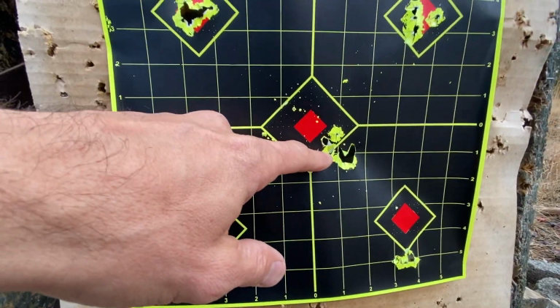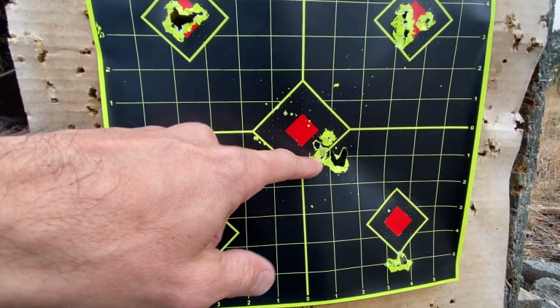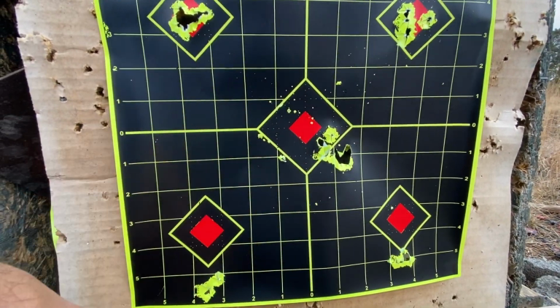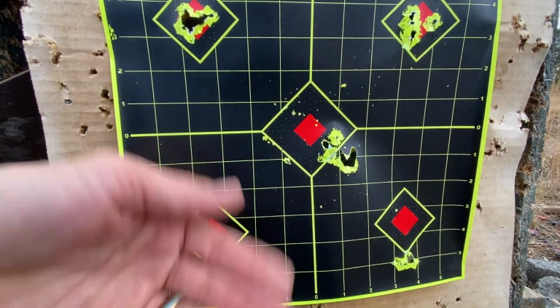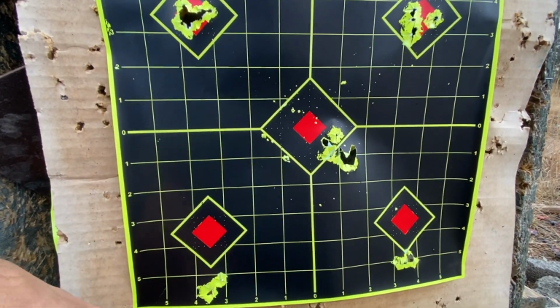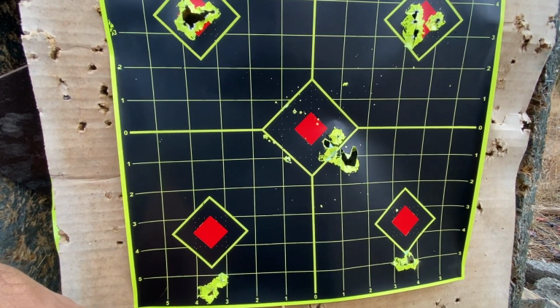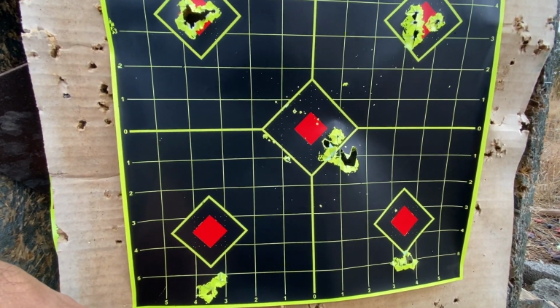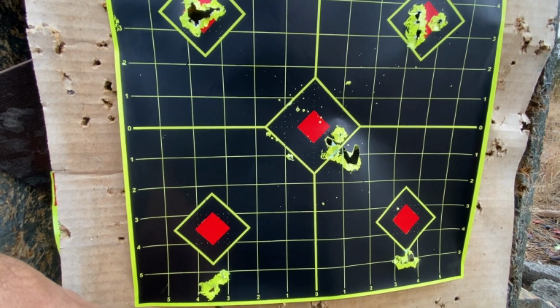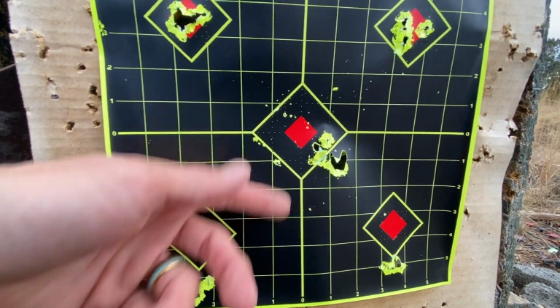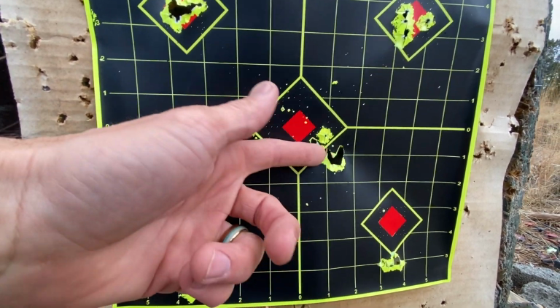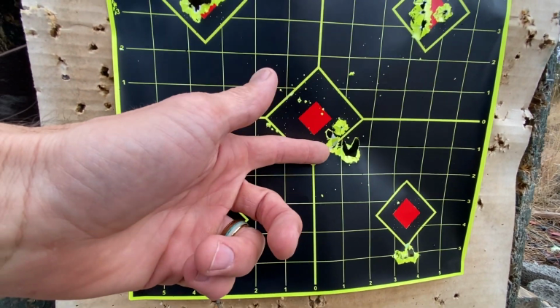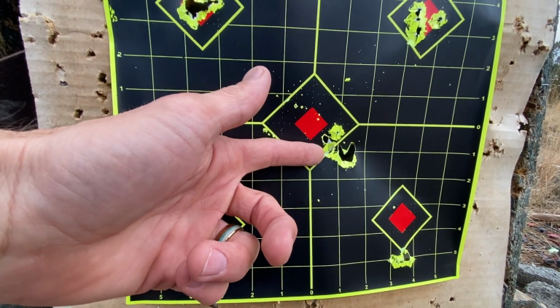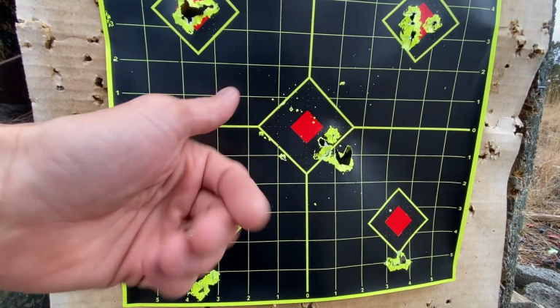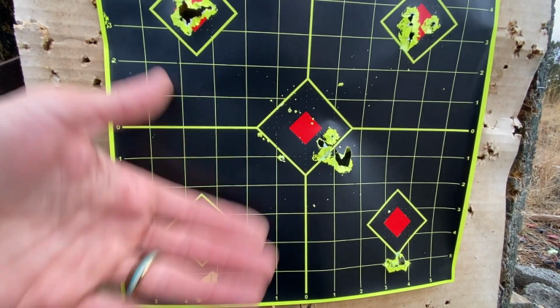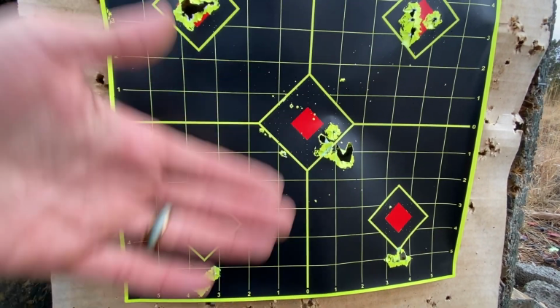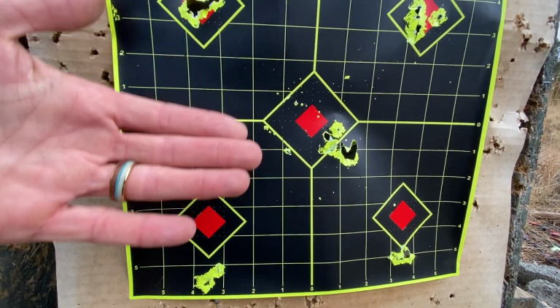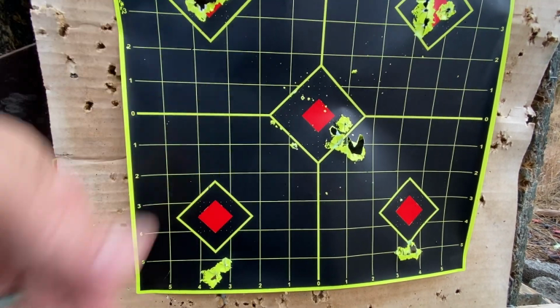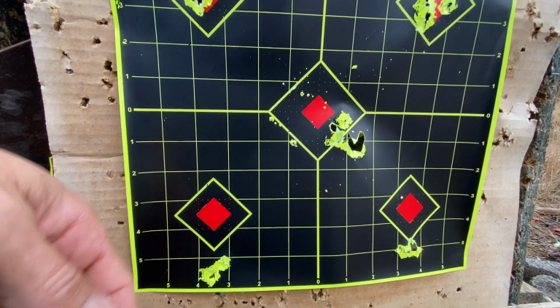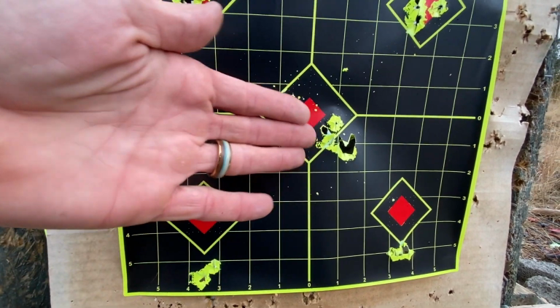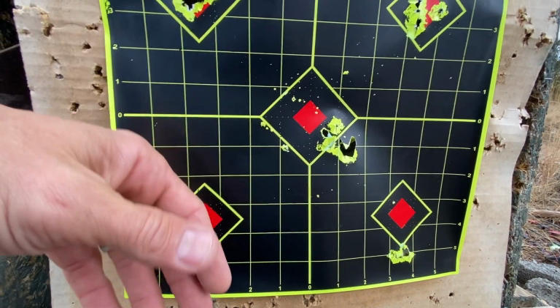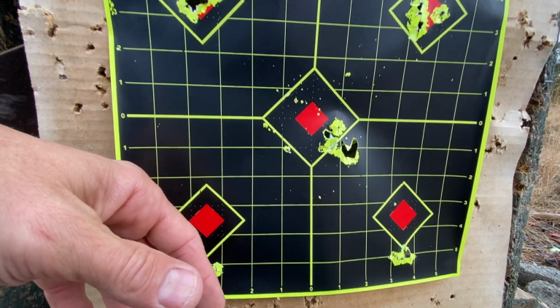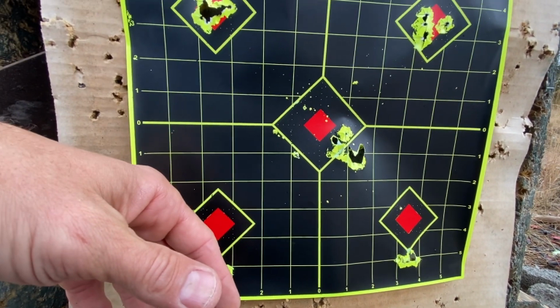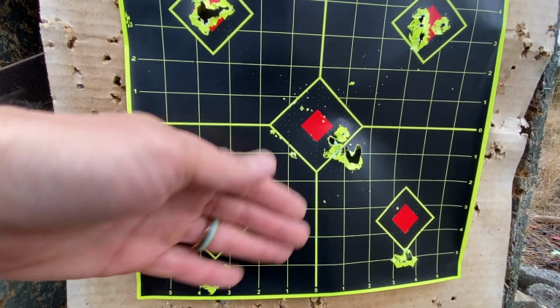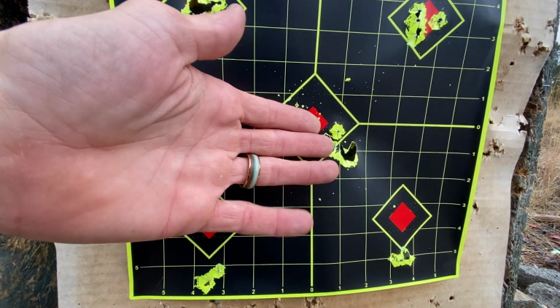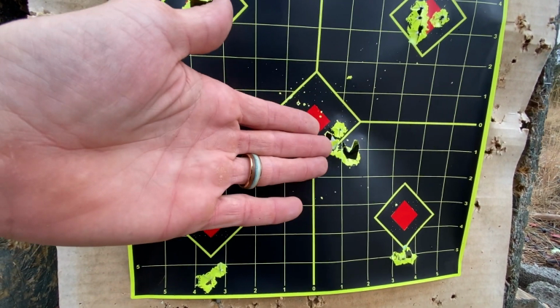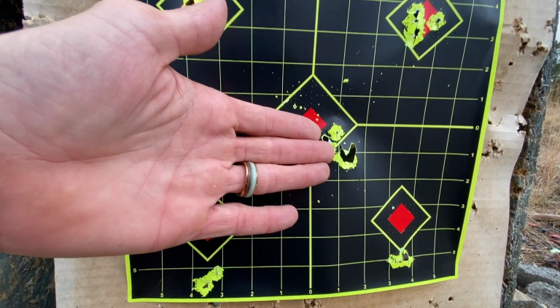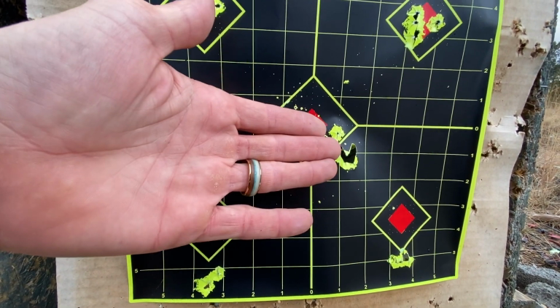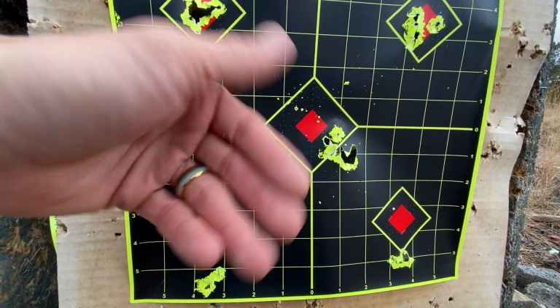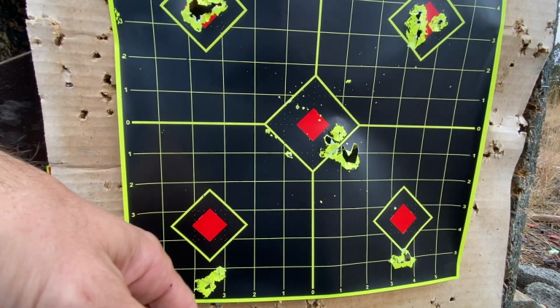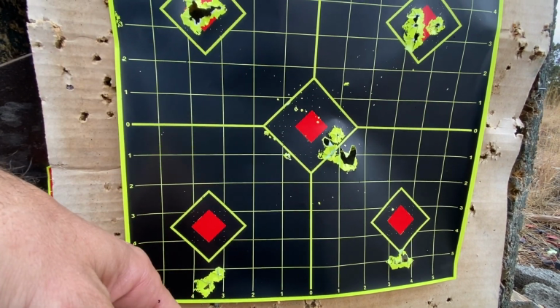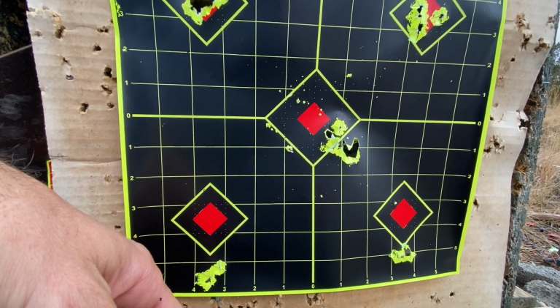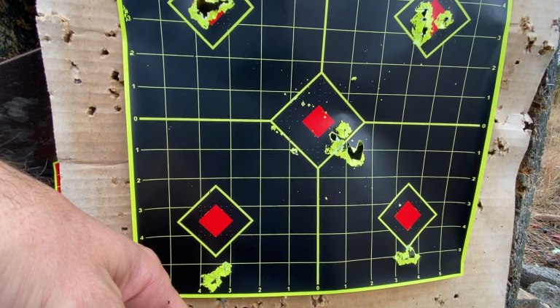The JSB Hades — they could have done a little better. I think the gun being unregulated means sometimes you're going to be at different spots in your fill and end up with different results like that. But still, those are definitely huntable results at 50 yards.